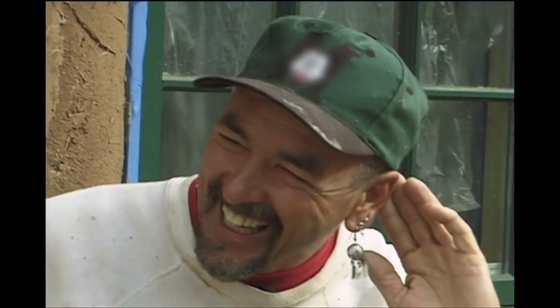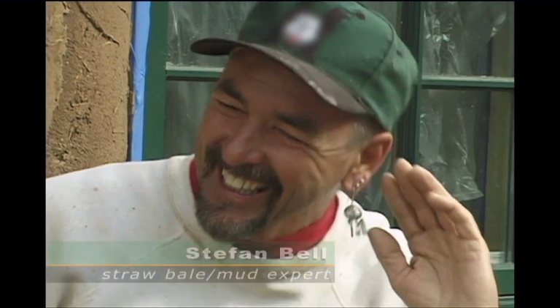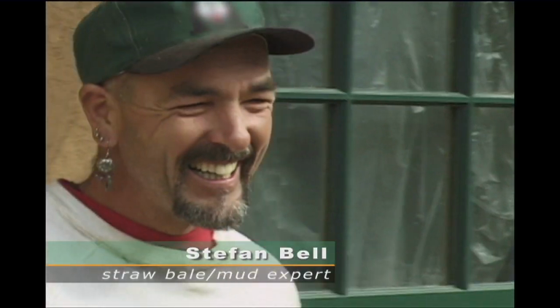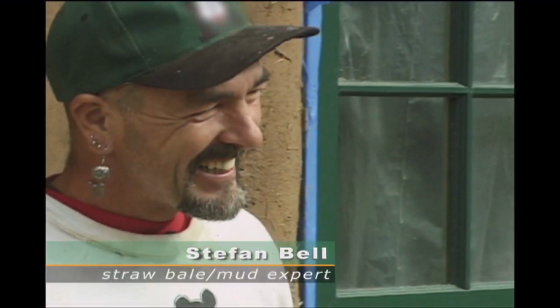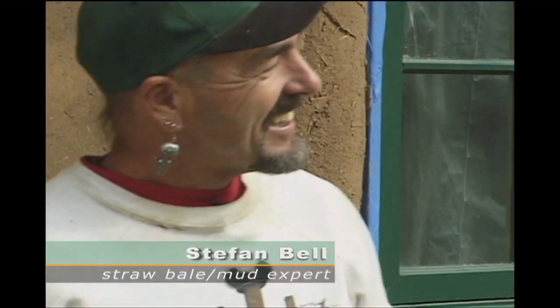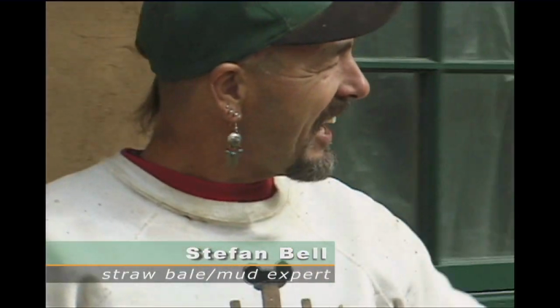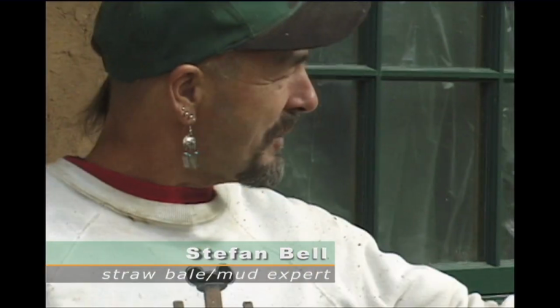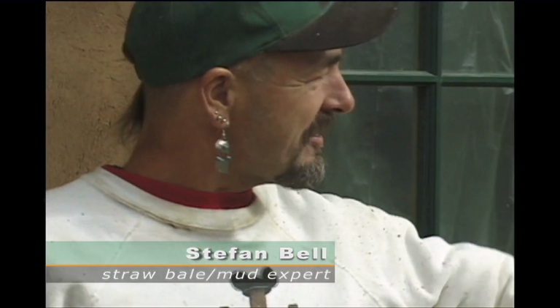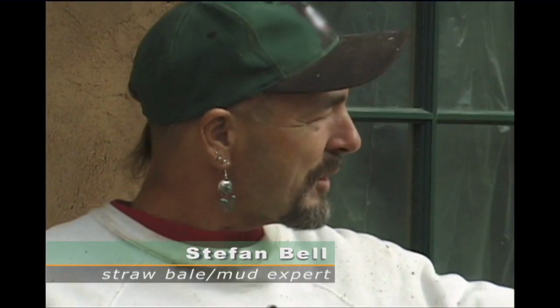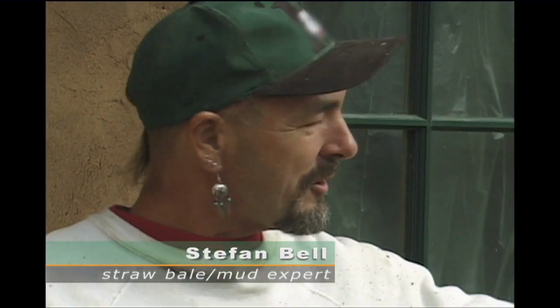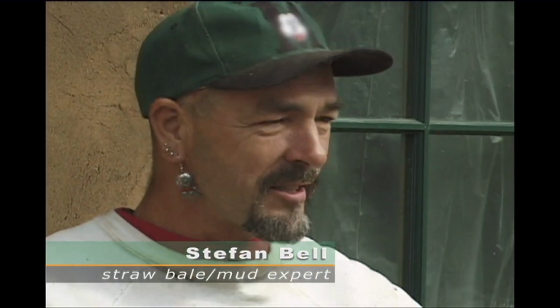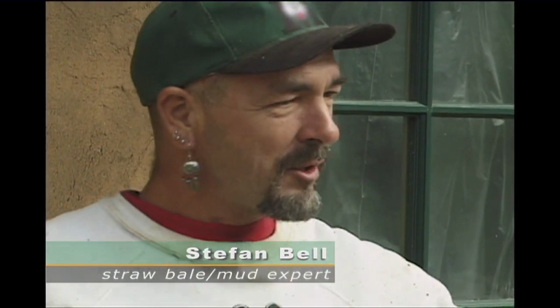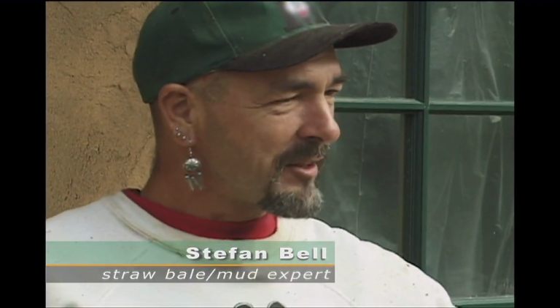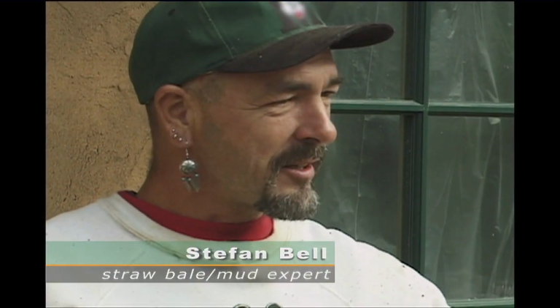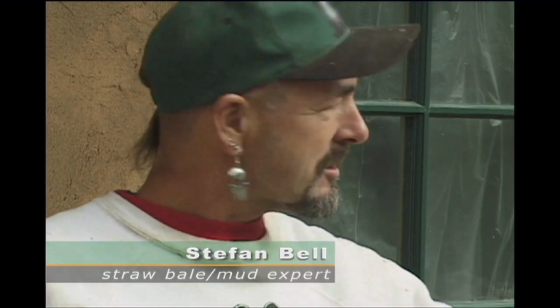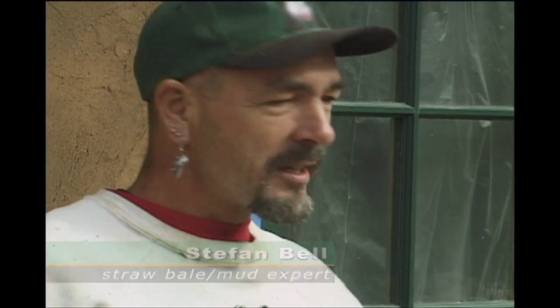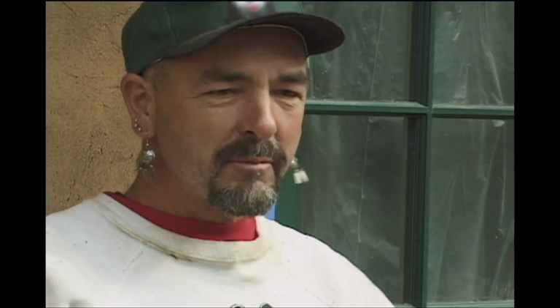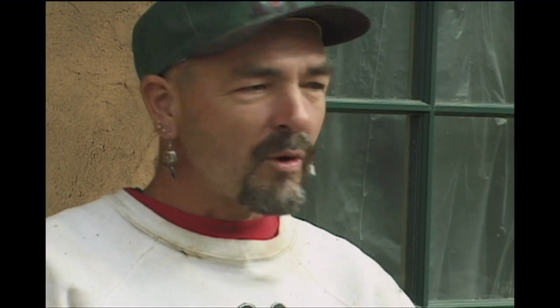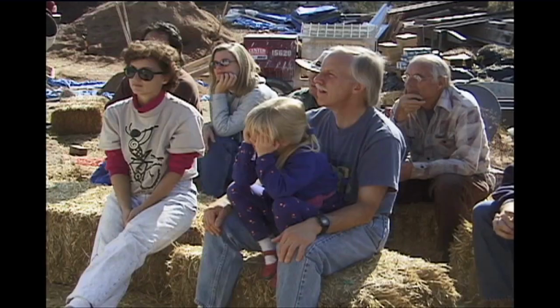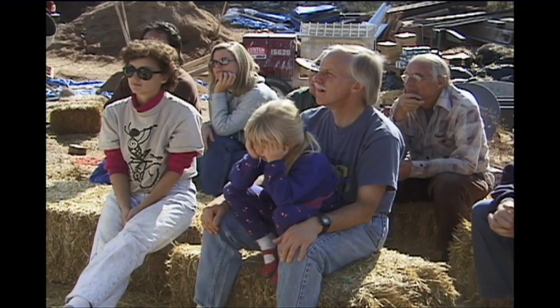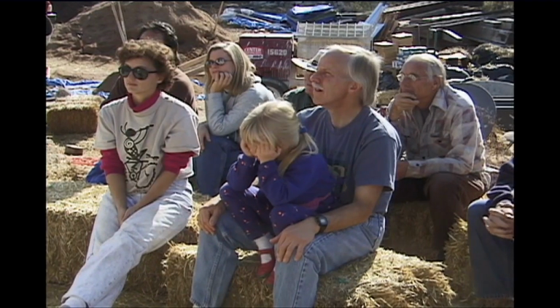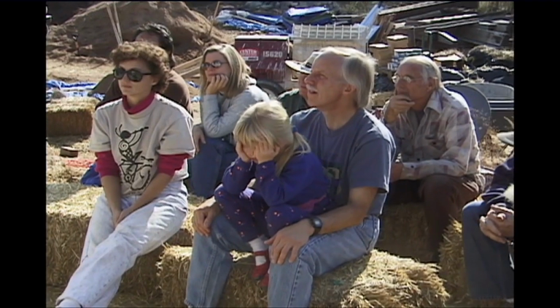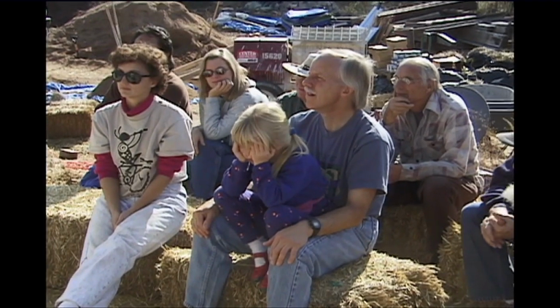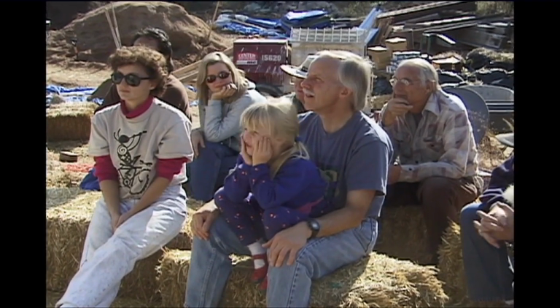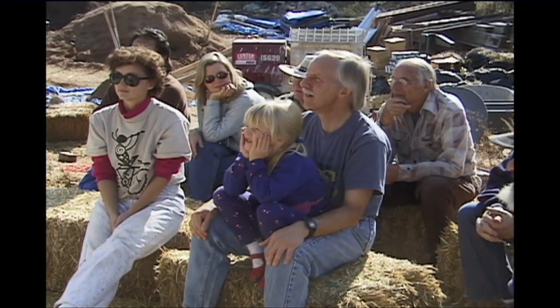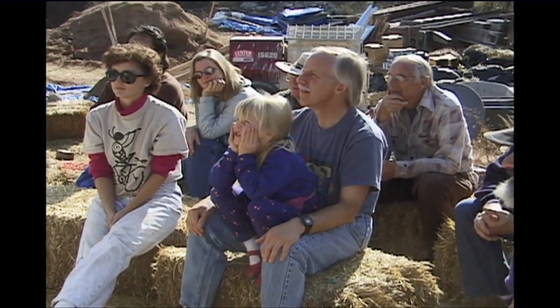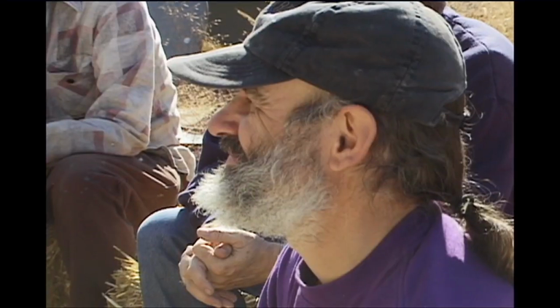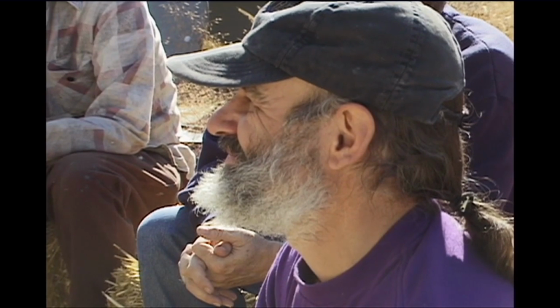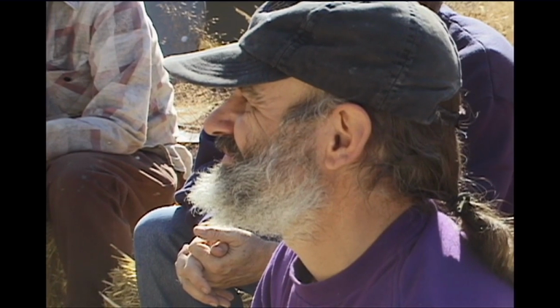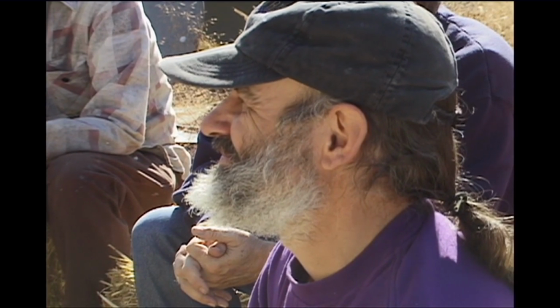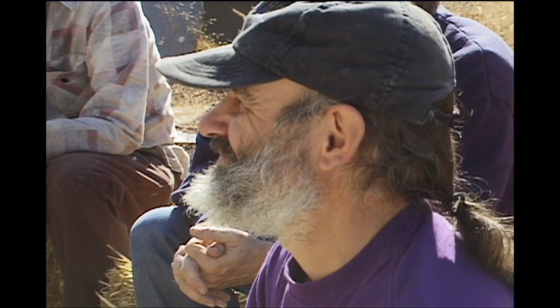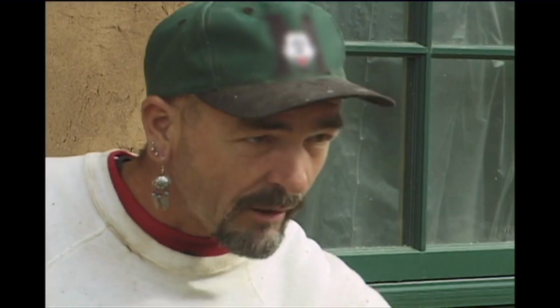Alternative building materials expert Stefan Bell has returned to lead the two-day mud plastering workshop. The first of three coats of mud will be applied to all the straw bale walls during this all-volunteer workshop.